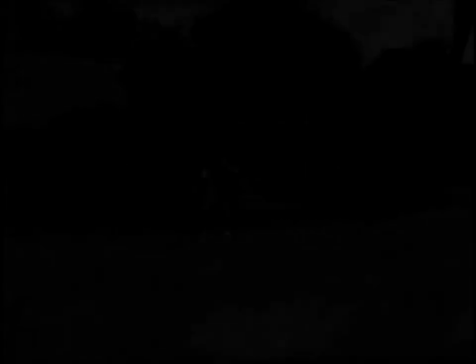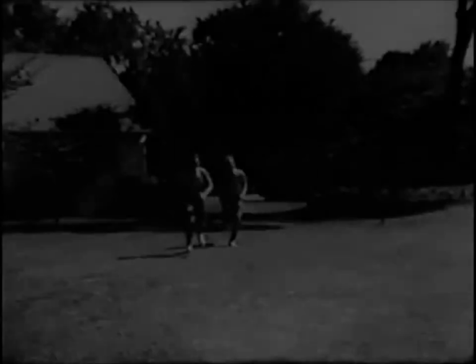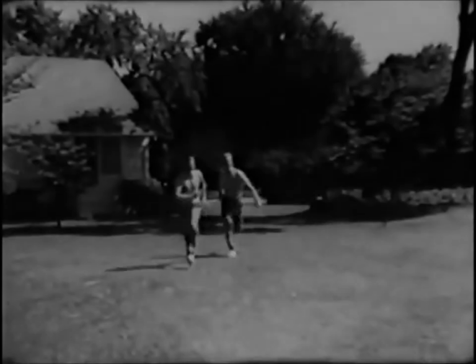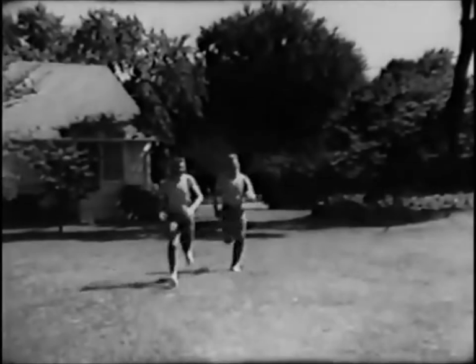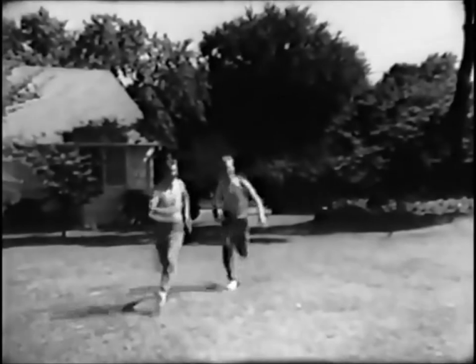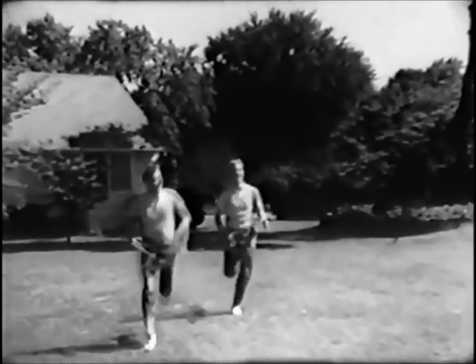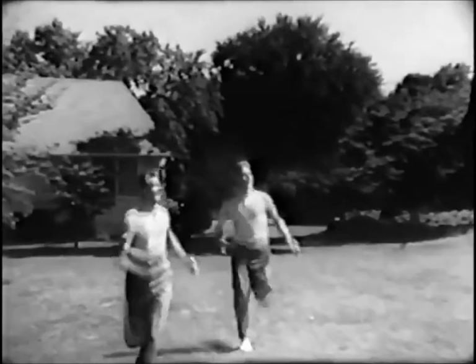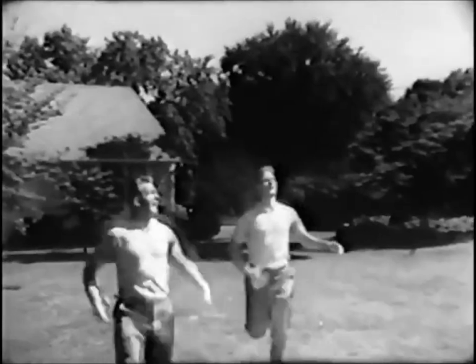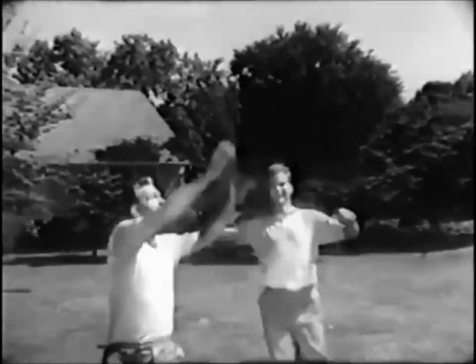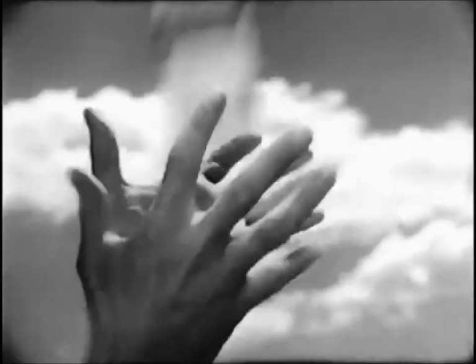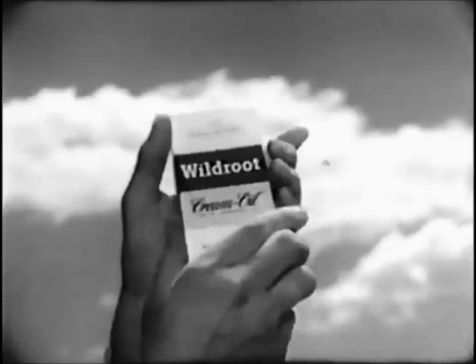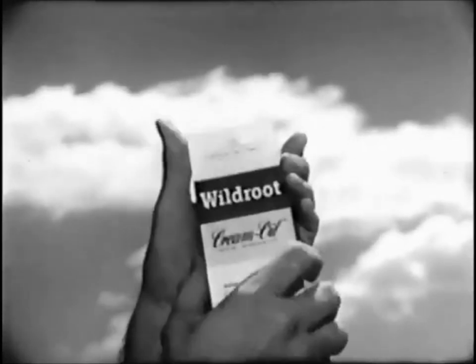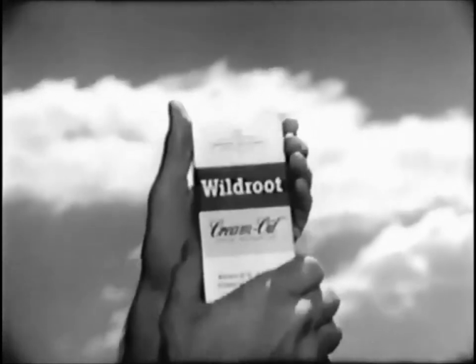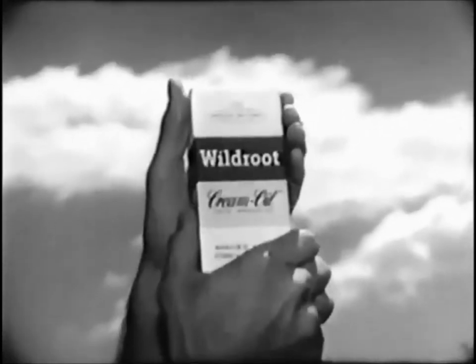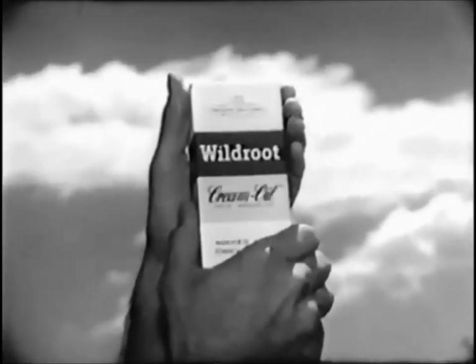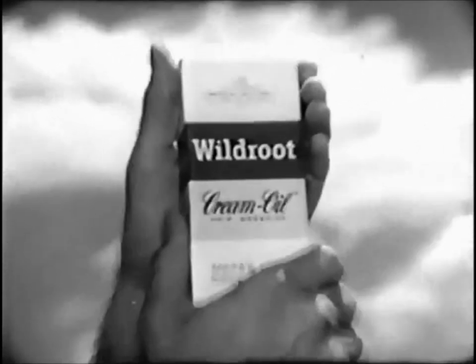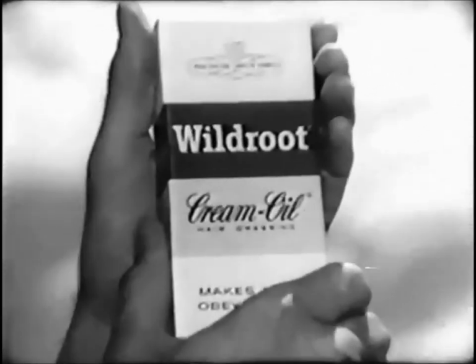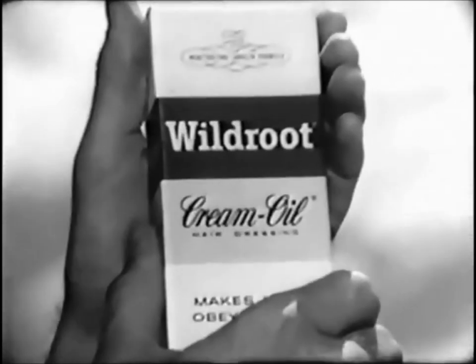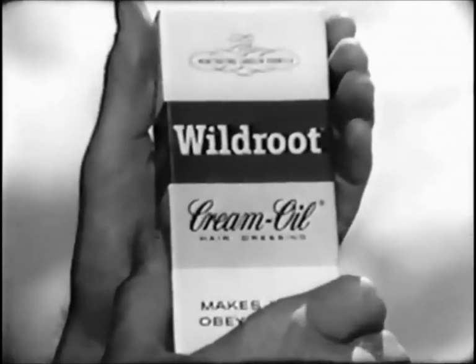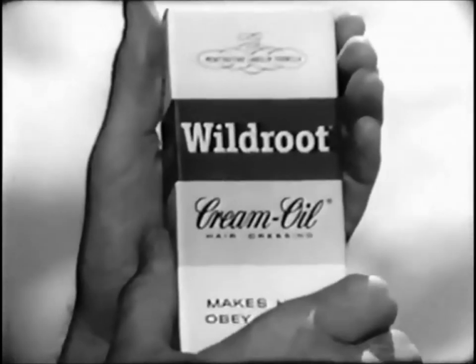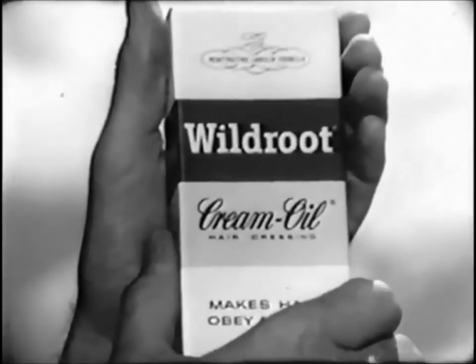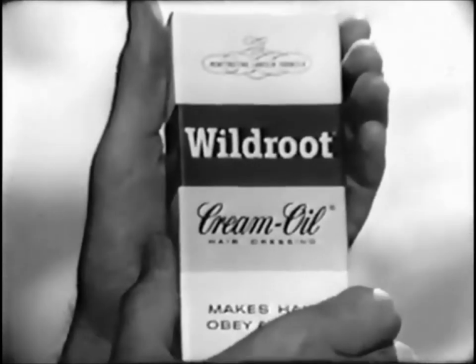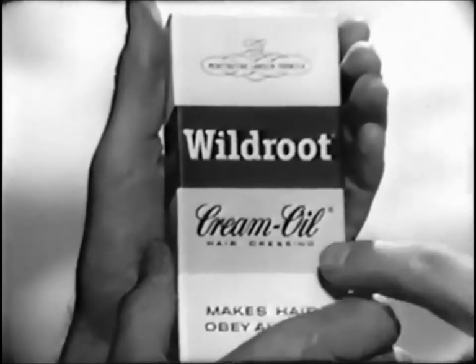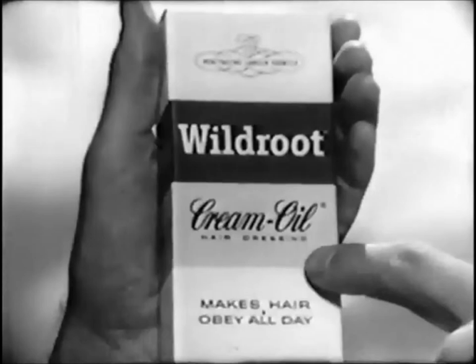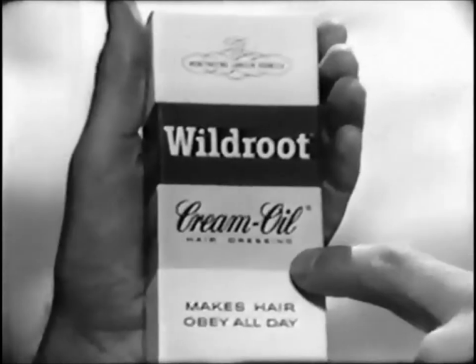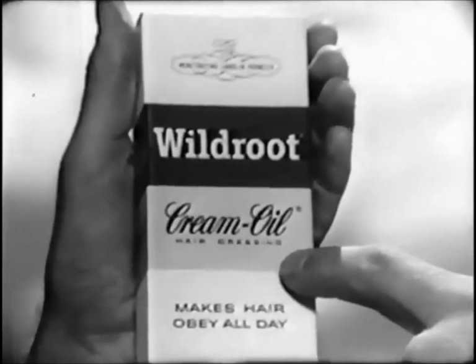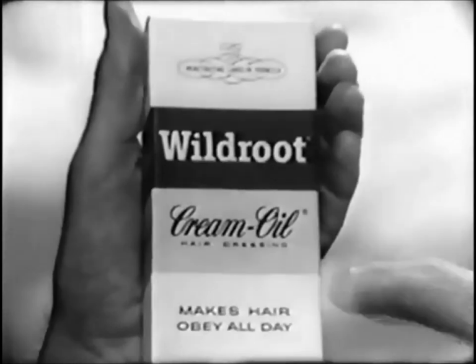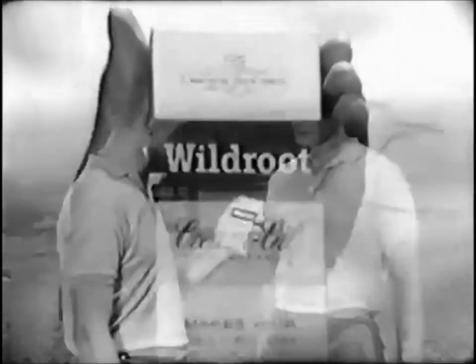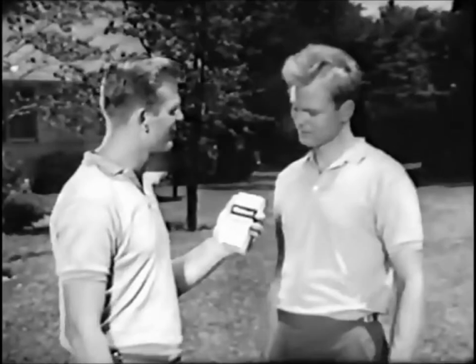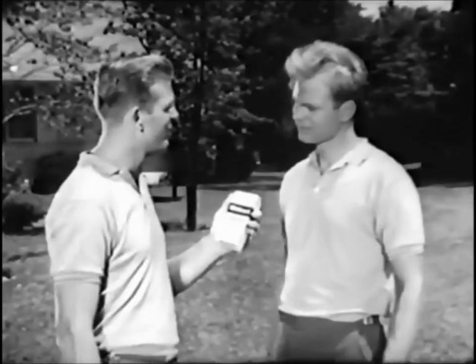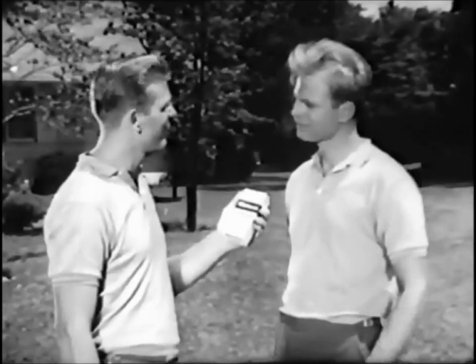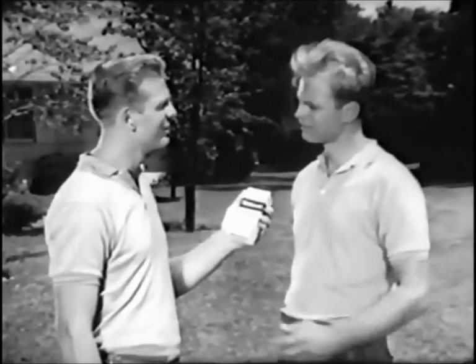Here comes good news on the double. Wild Root Cream Oil in its brand new package. It really looks great. And you really look like you need it.